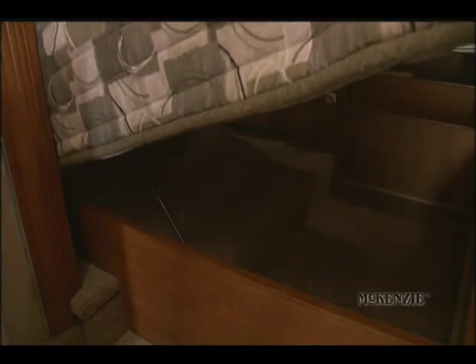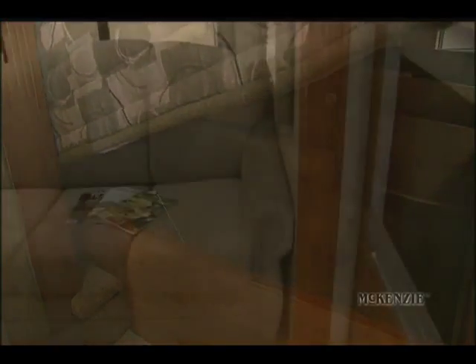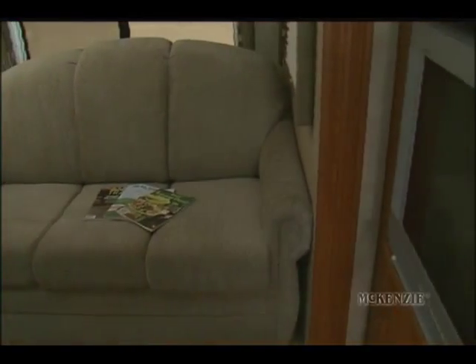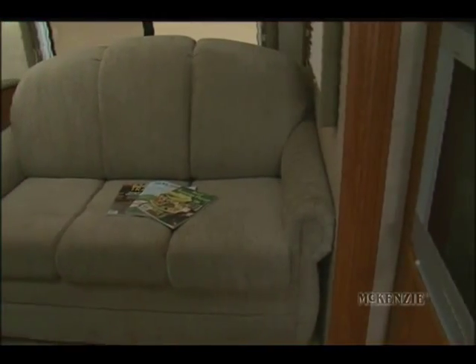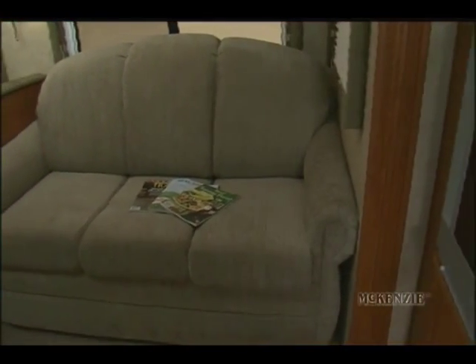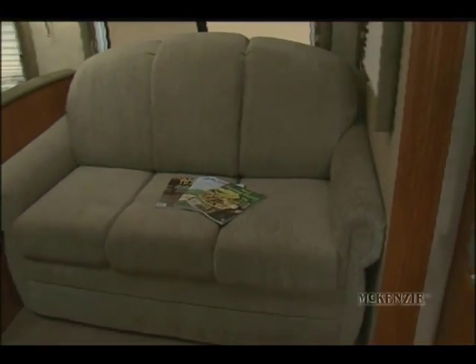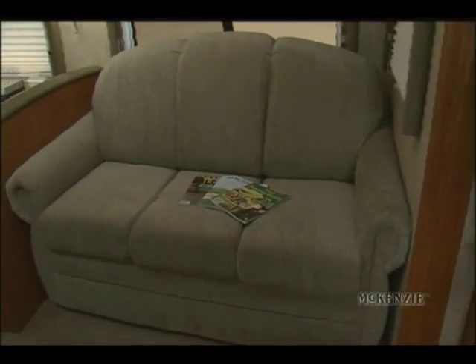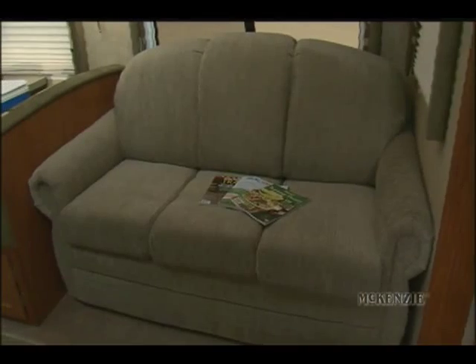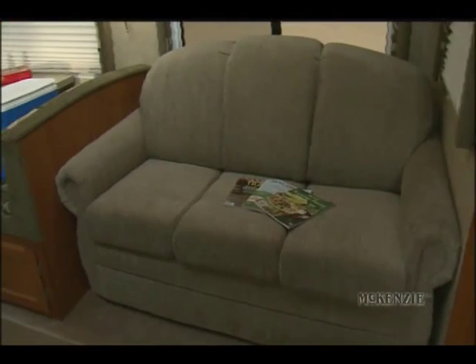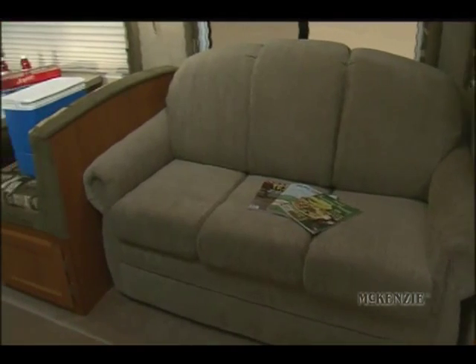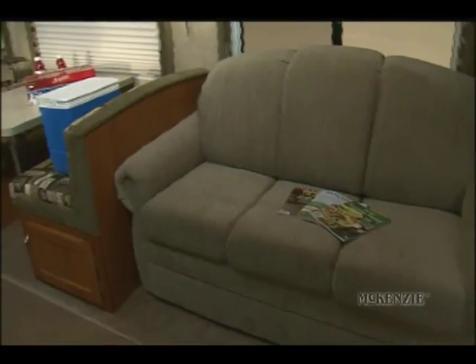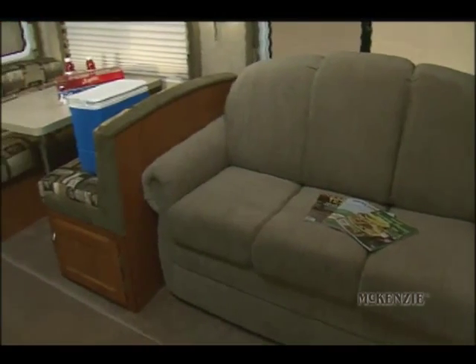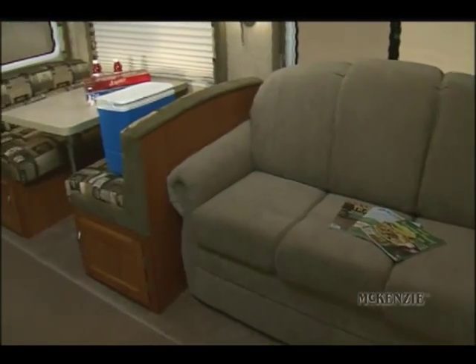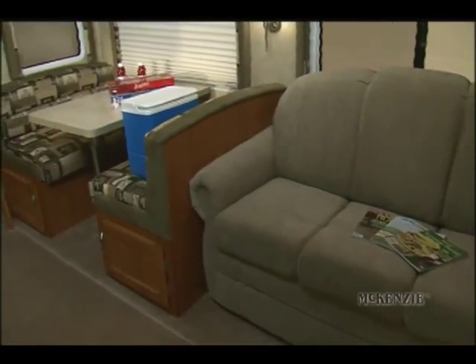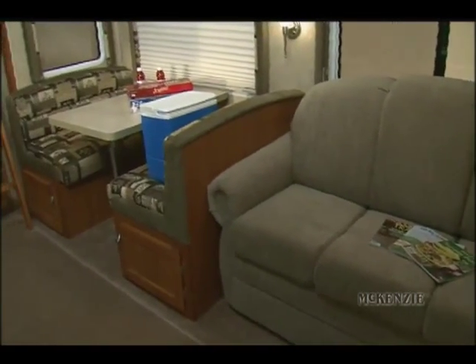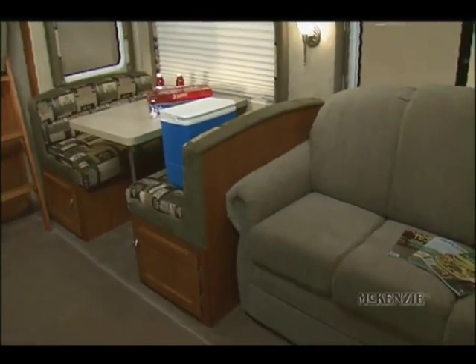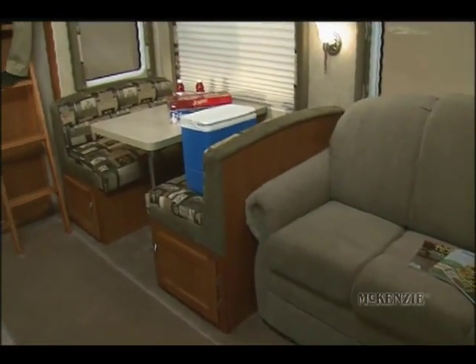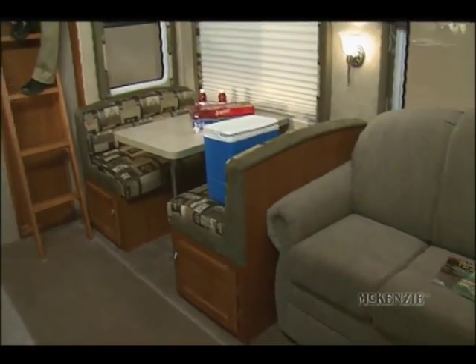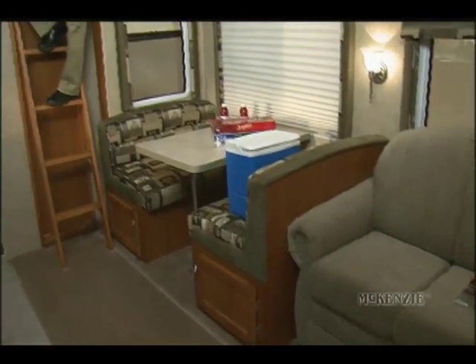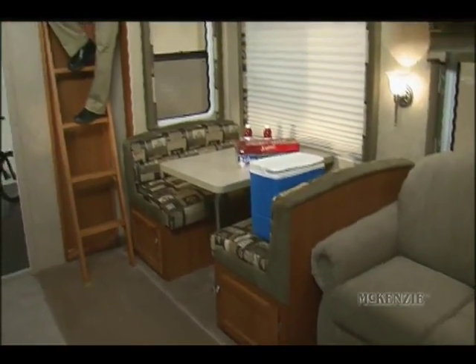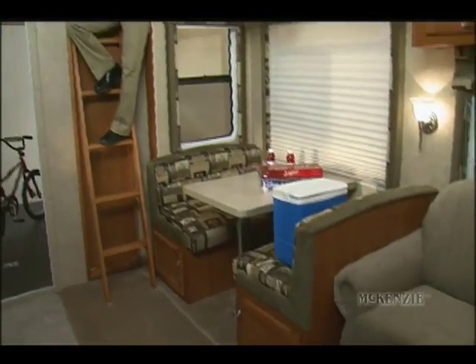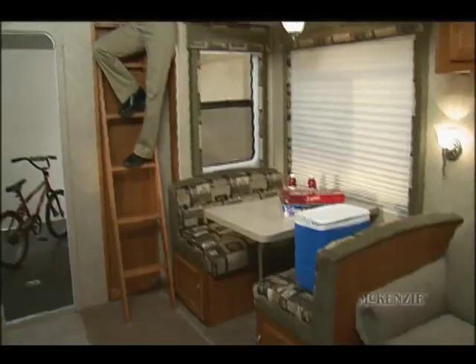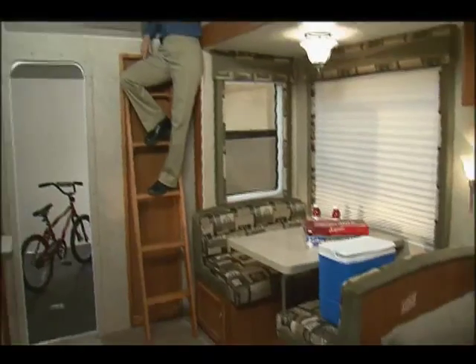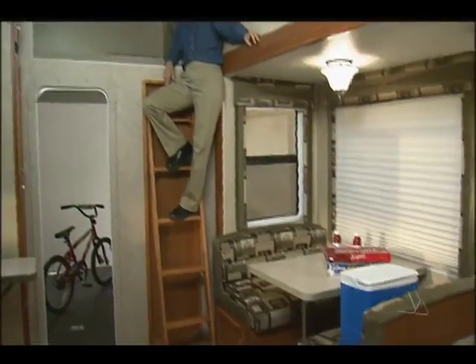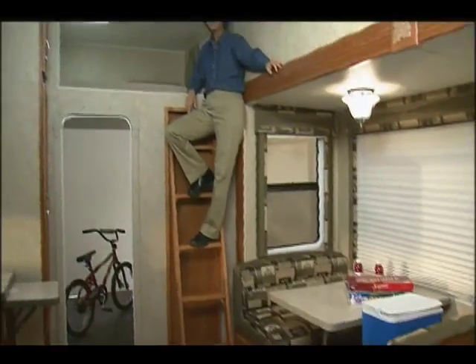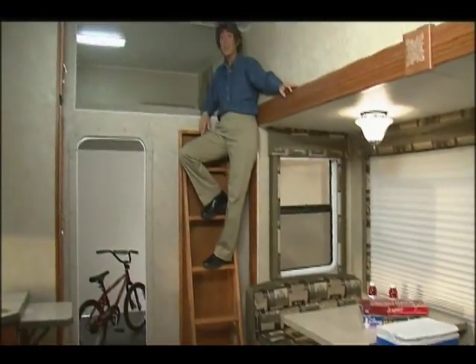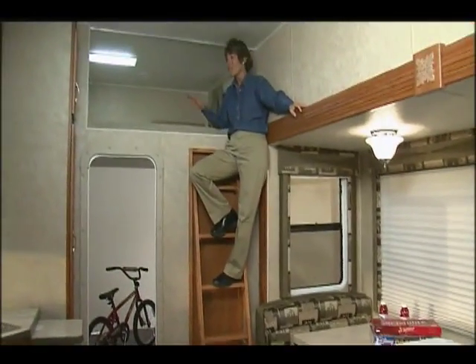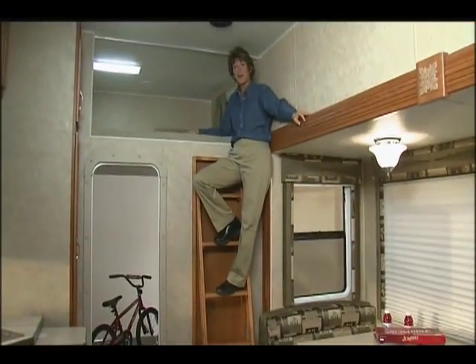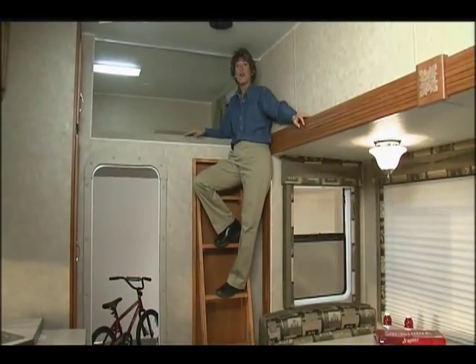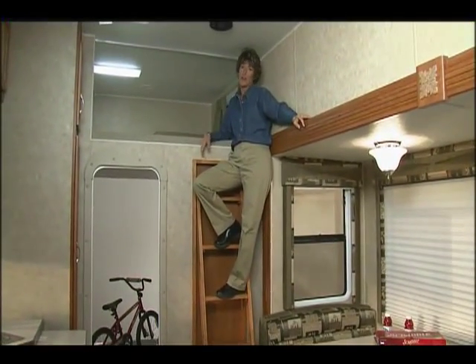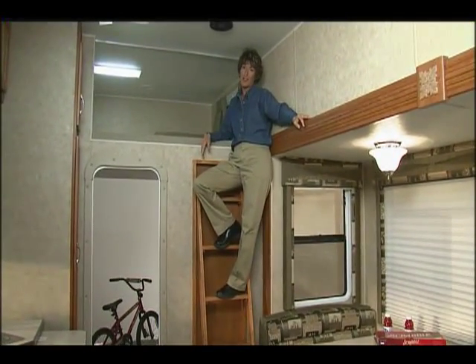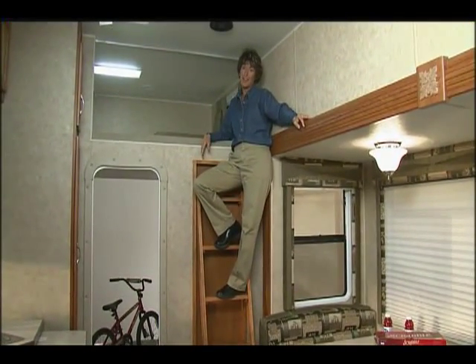Speaking of beds, there are enough beds here to sleep eight people. The sofa is also a pull-out bed, the dinette folds into a bed, and the kids will love the loft bed over the garage area.